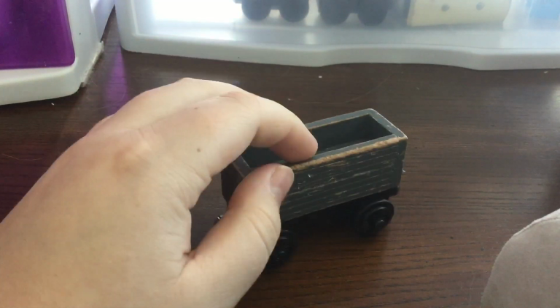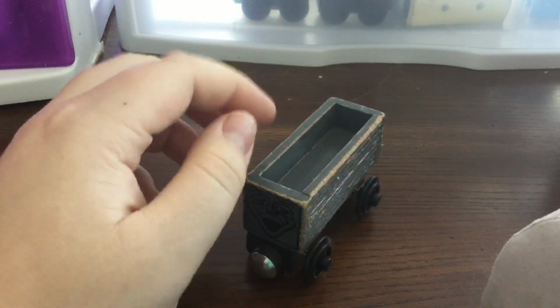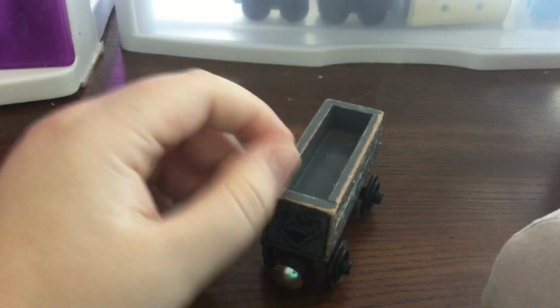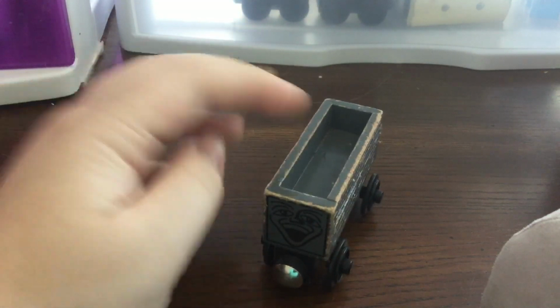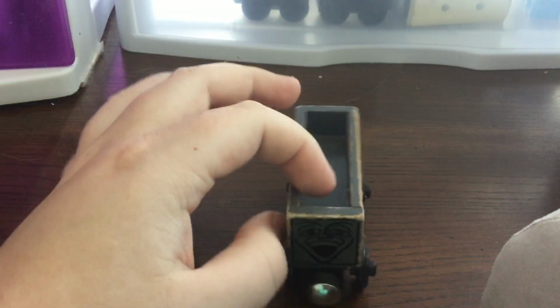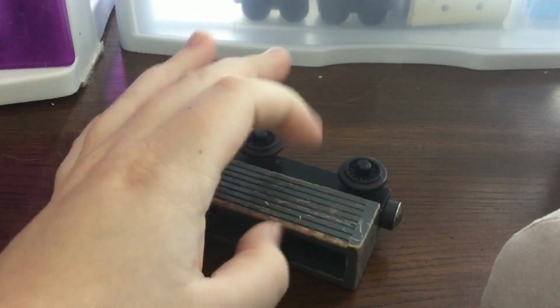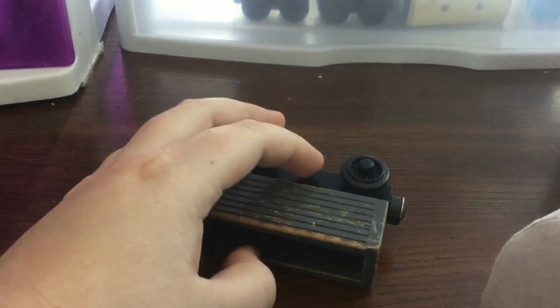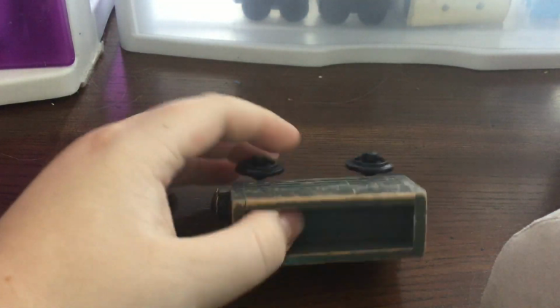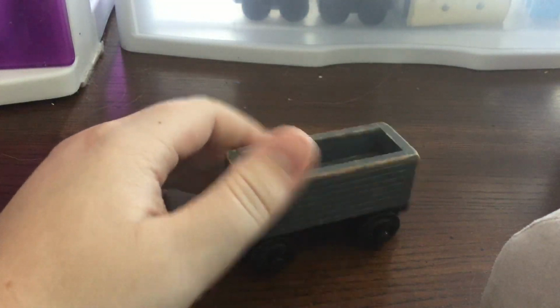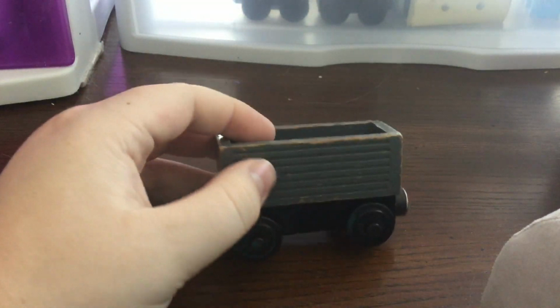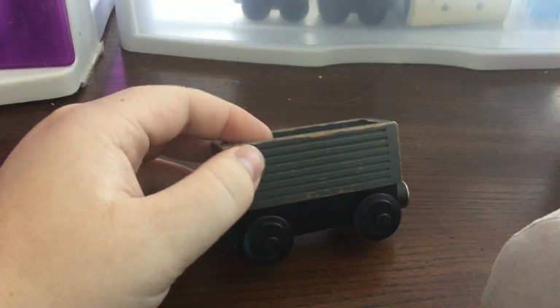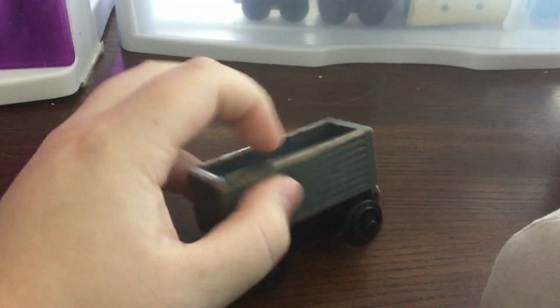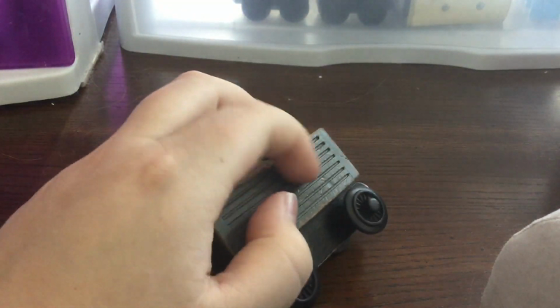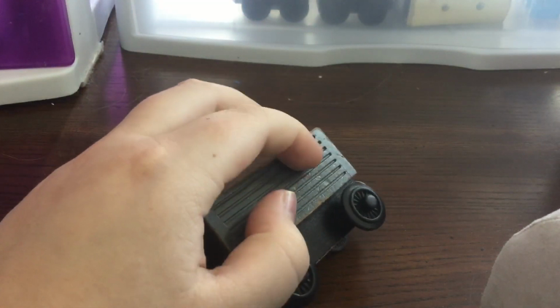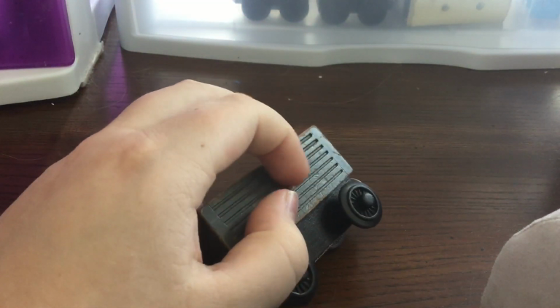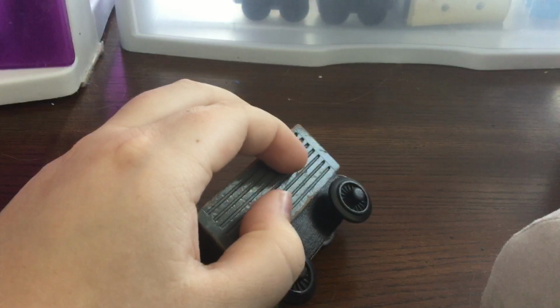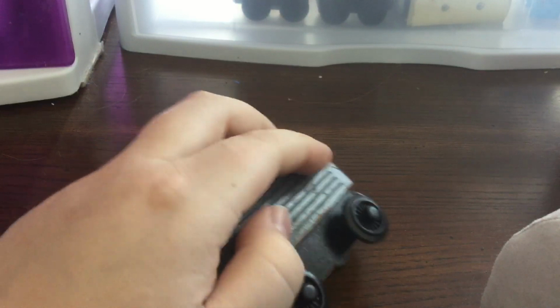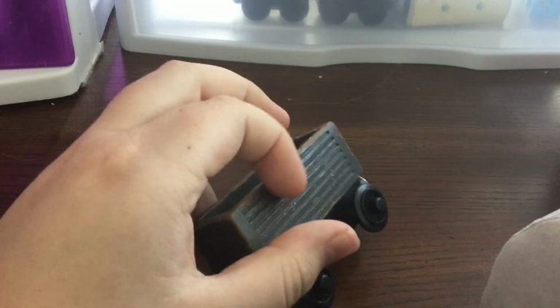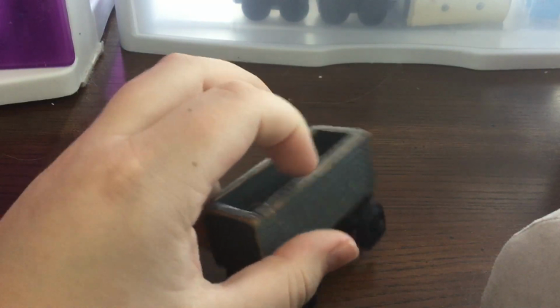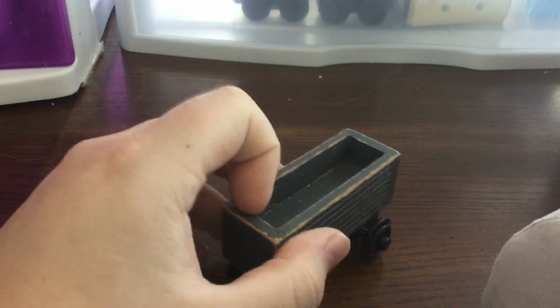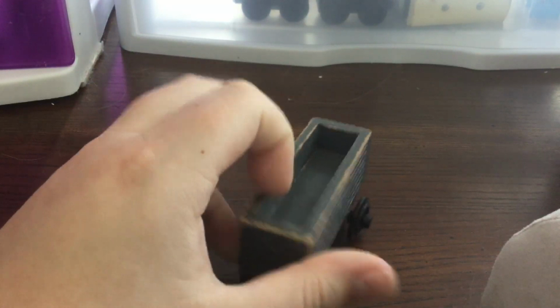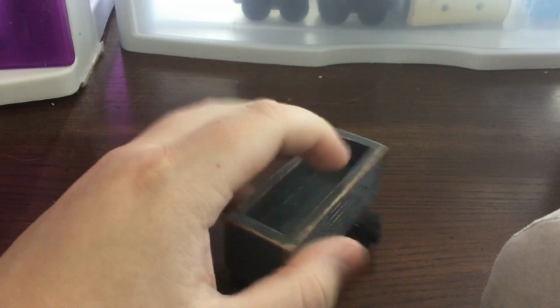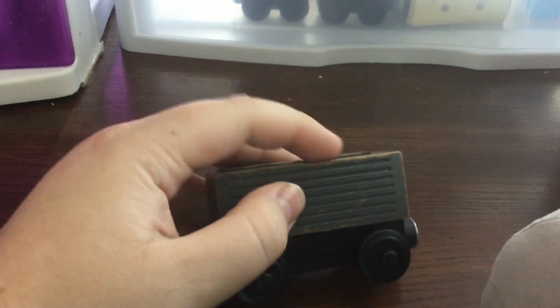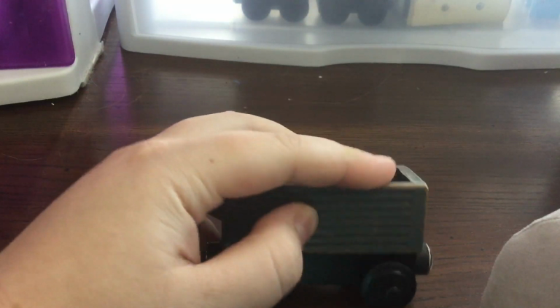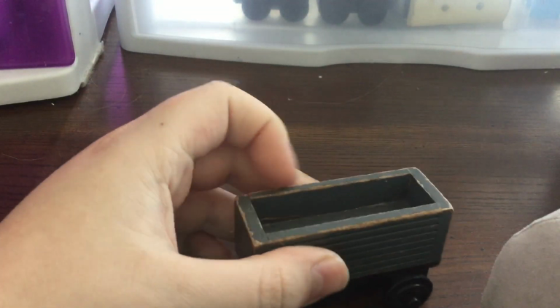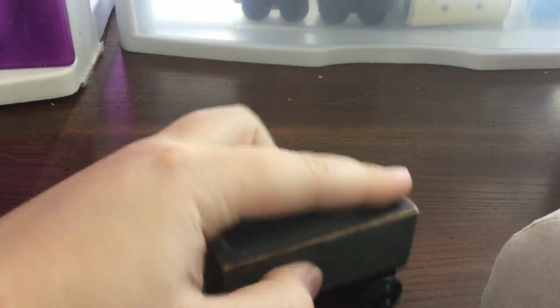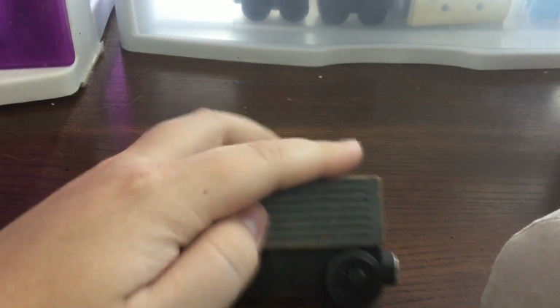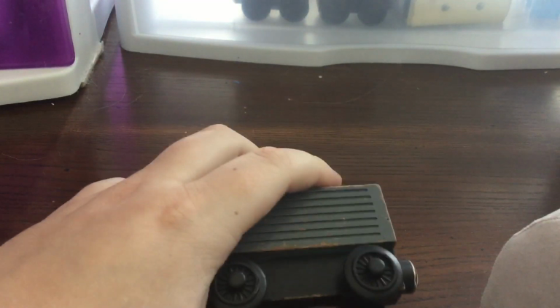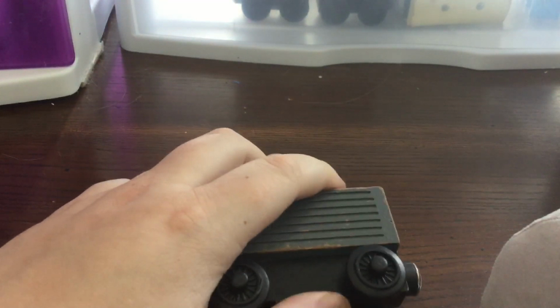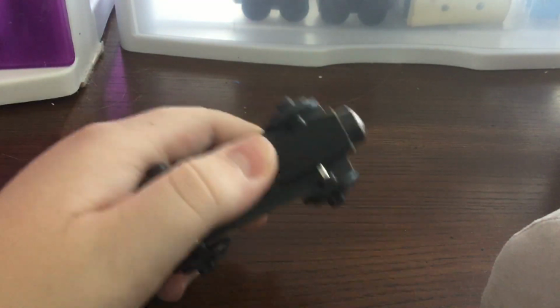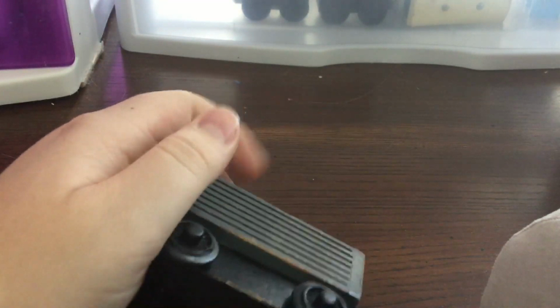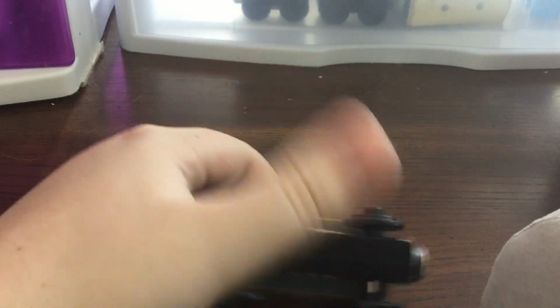Obviously we can see the Greyface Troublesome Truck is a really simplistic design — basically just a block of wood with carving that looks like planks, which is a nice touch I think. It's obviously just these four blocks of wood glued together on one chassis with wheels in it.